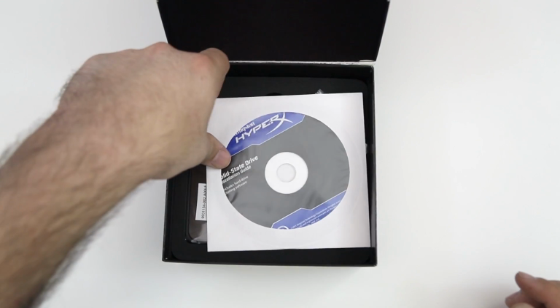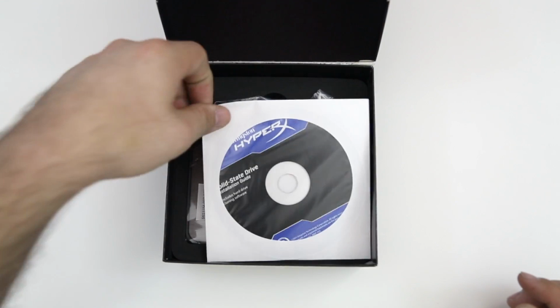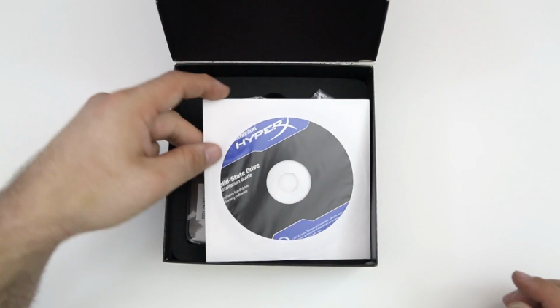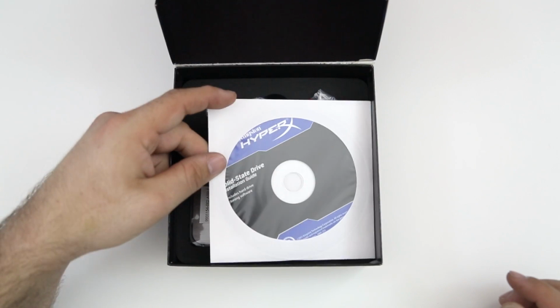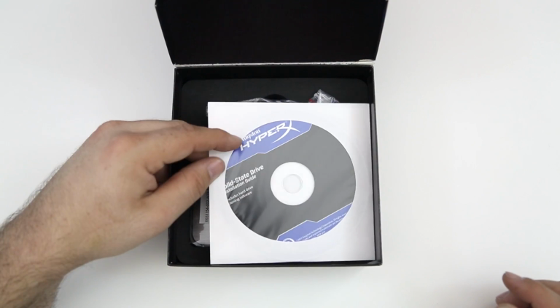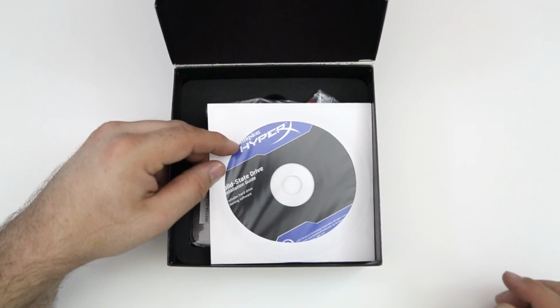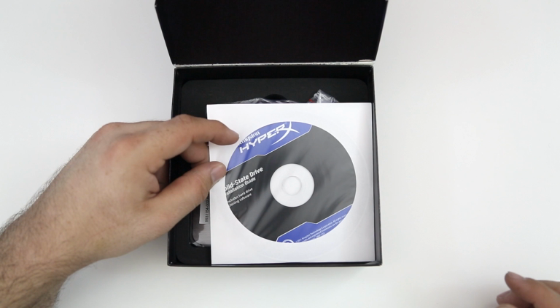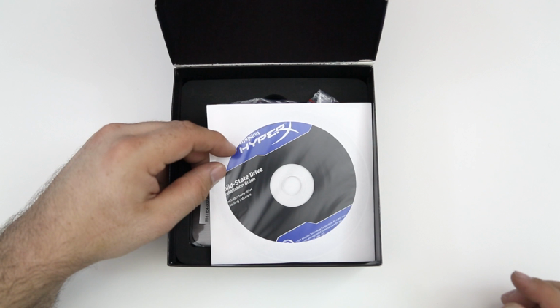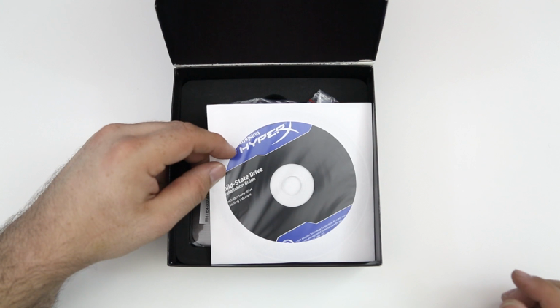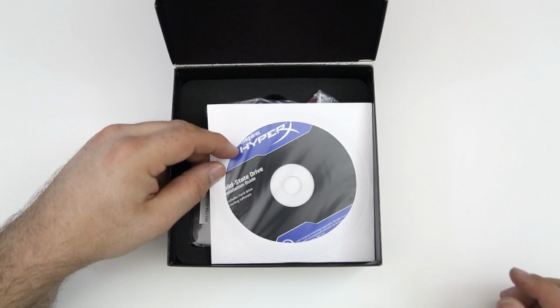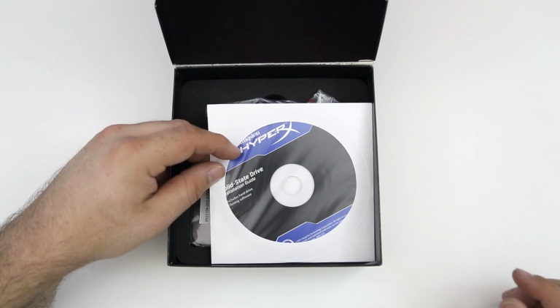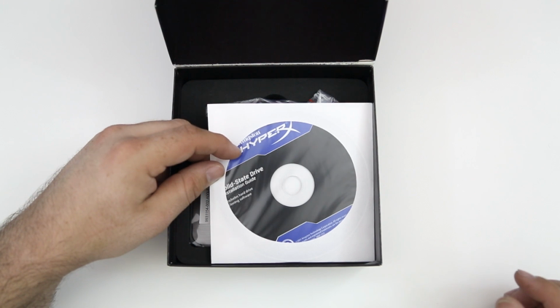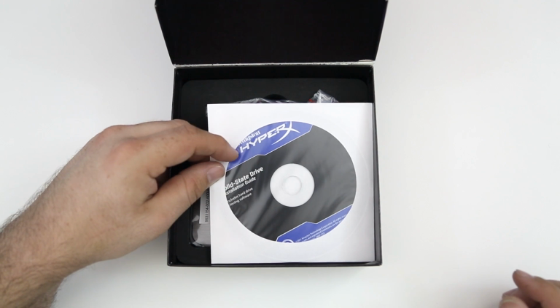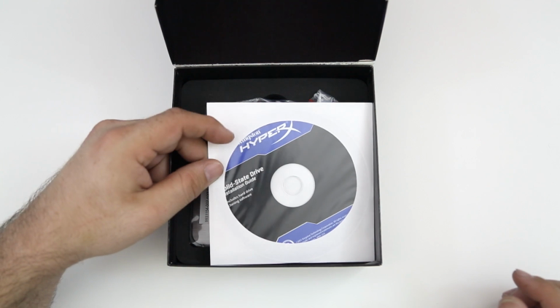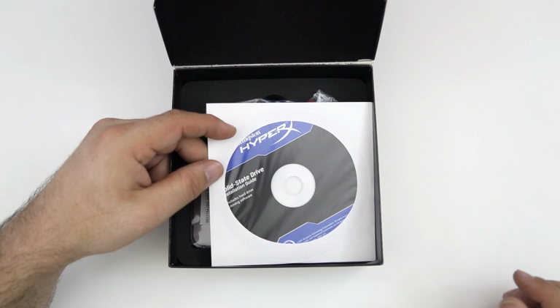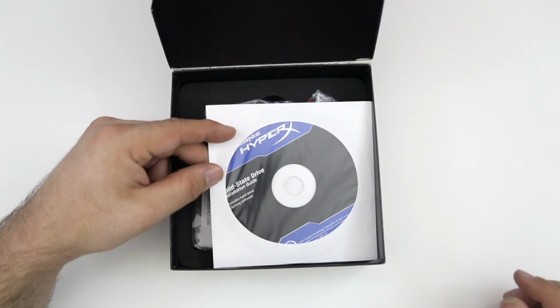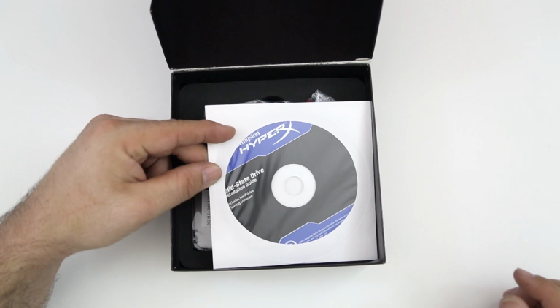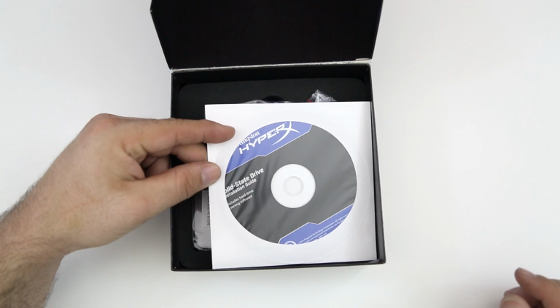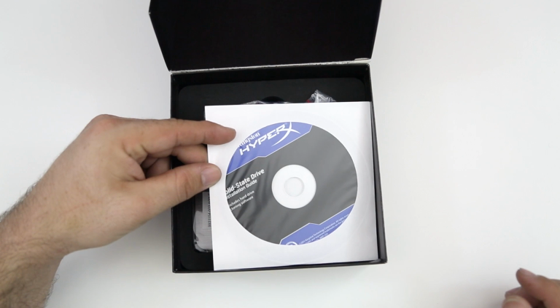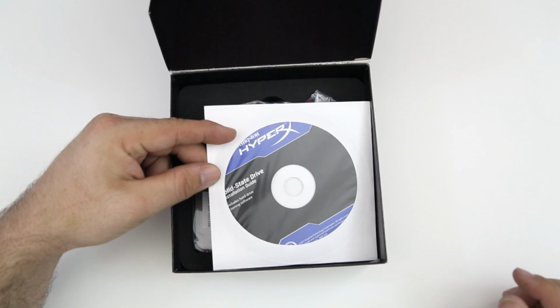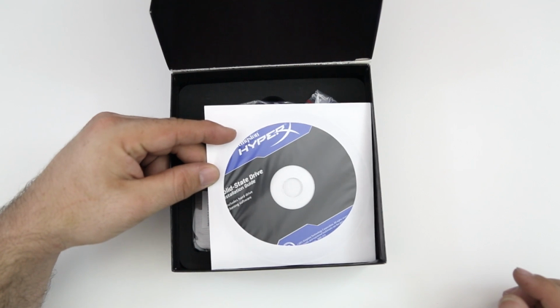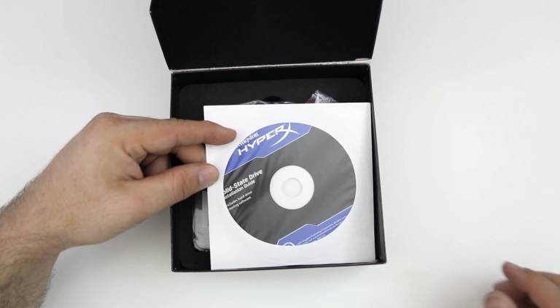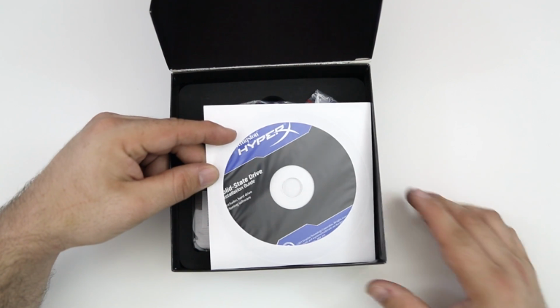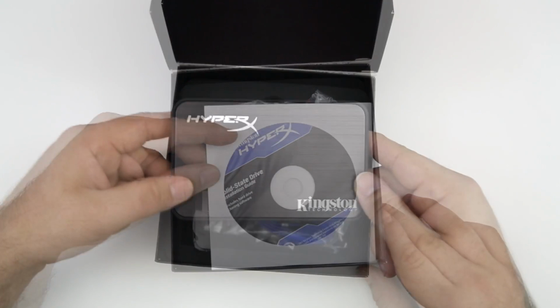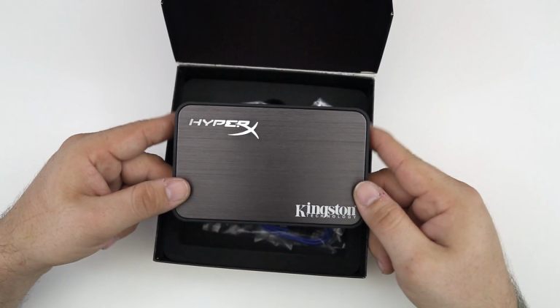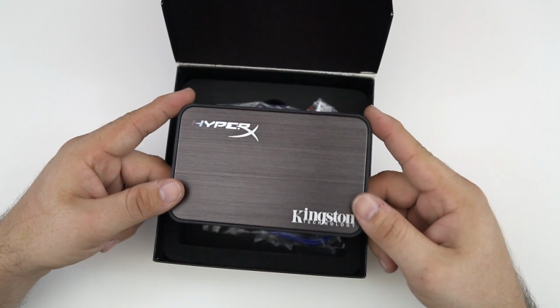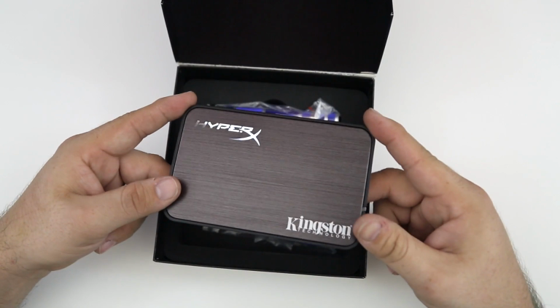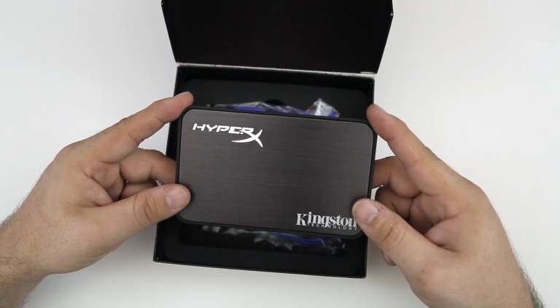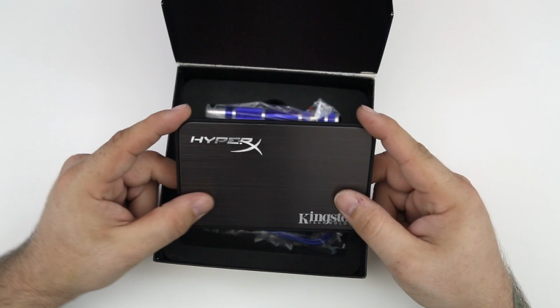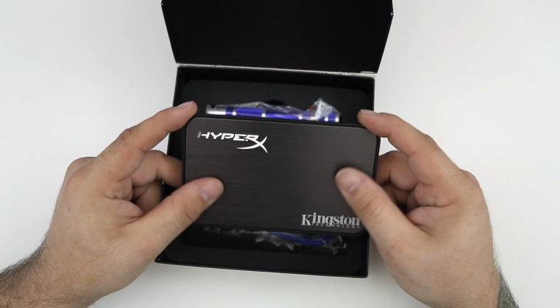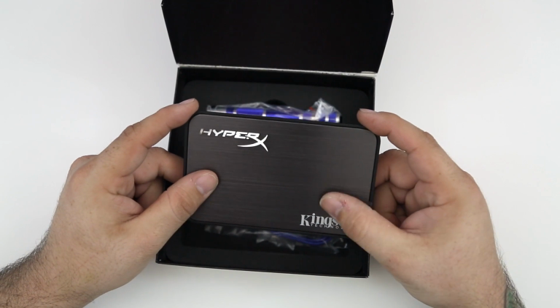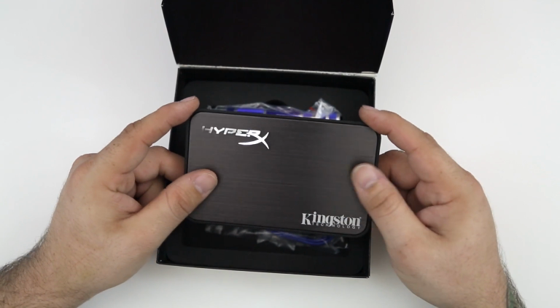Following that, we do have some cloning software — it's only PC compatible, but that's not a big deal. We're not going to use this anyway because OSX has a built-in disk utility that will allow us to clone the drive at a later point.